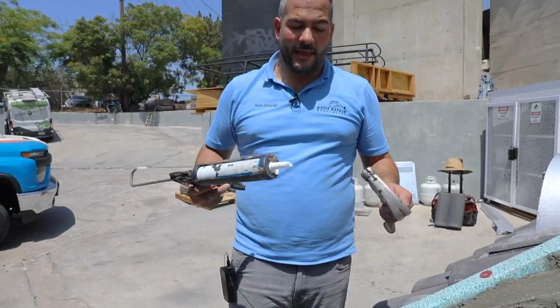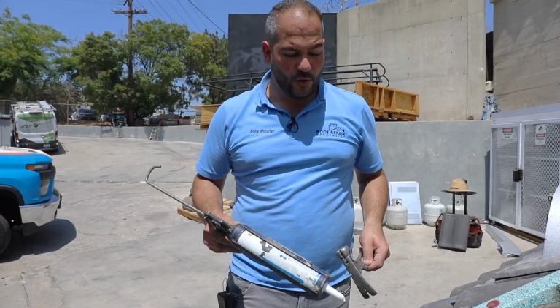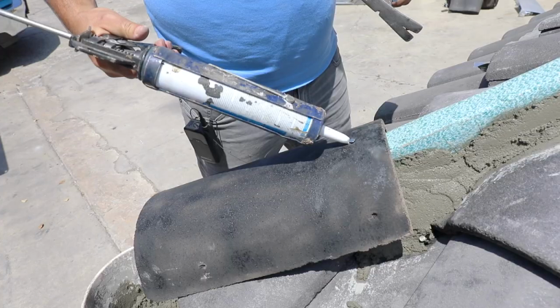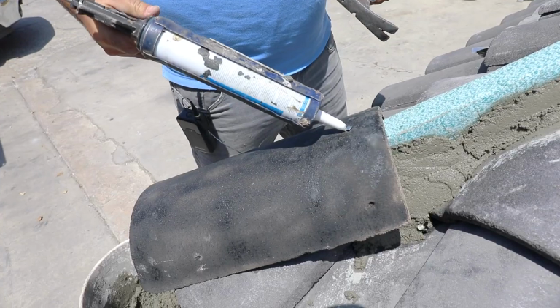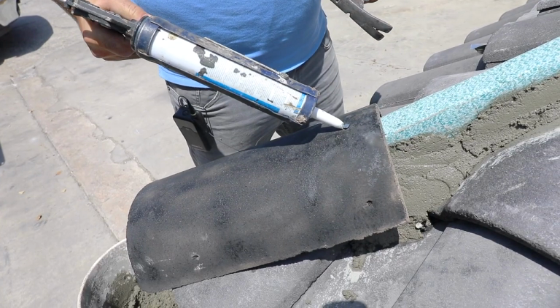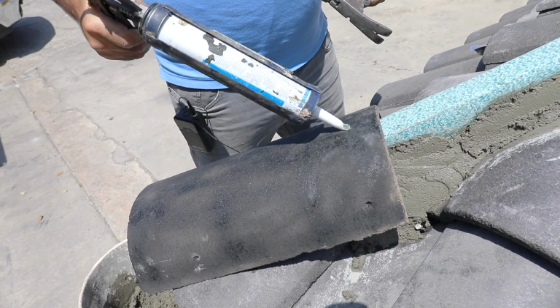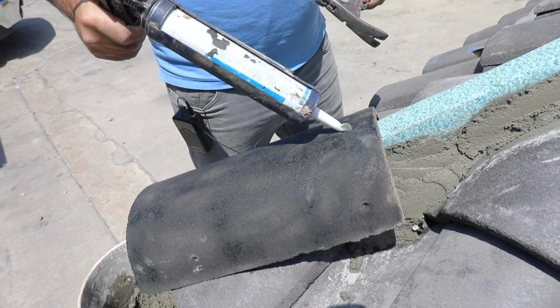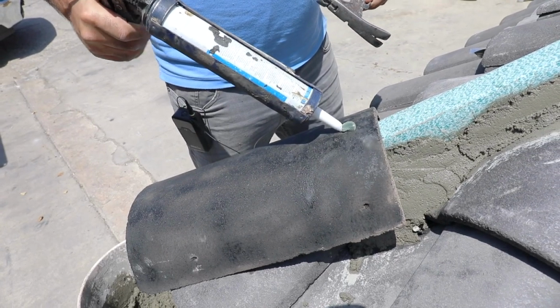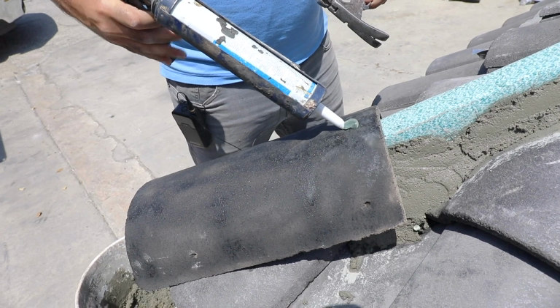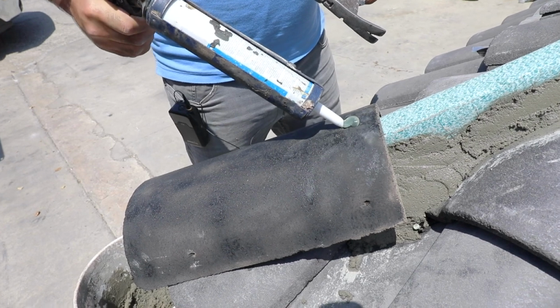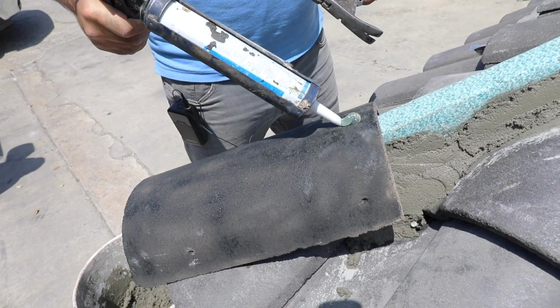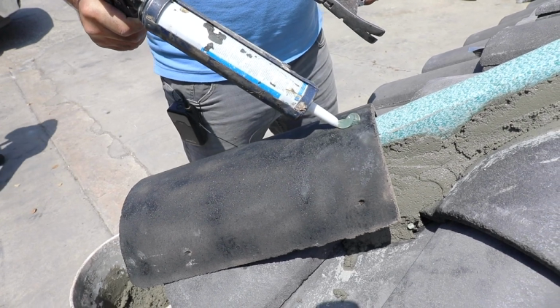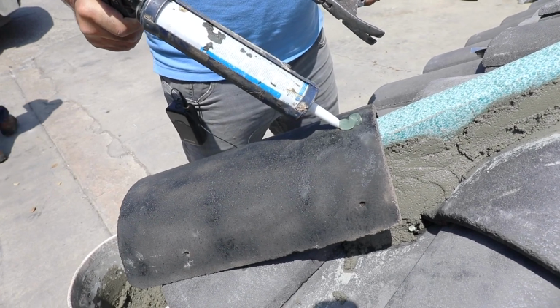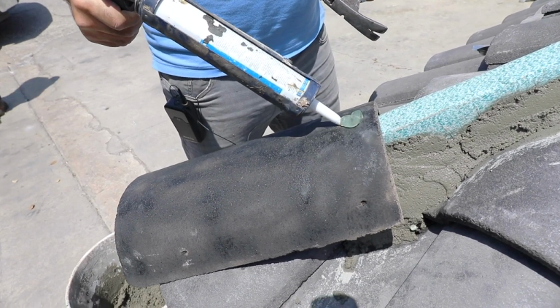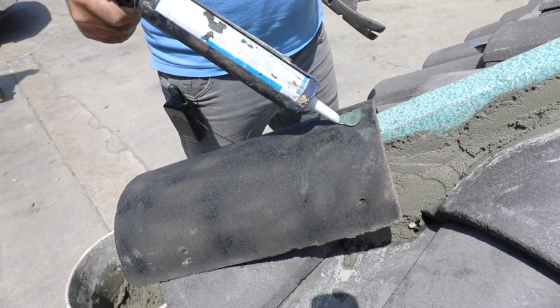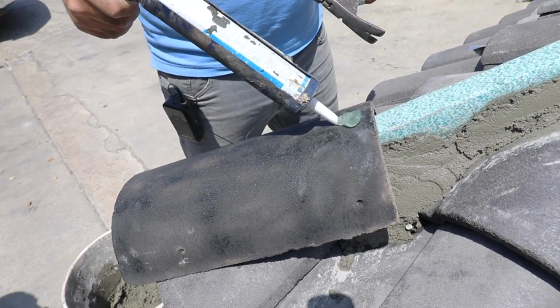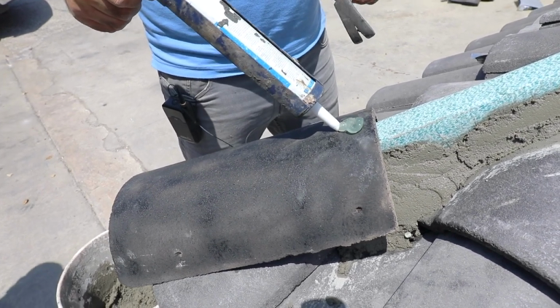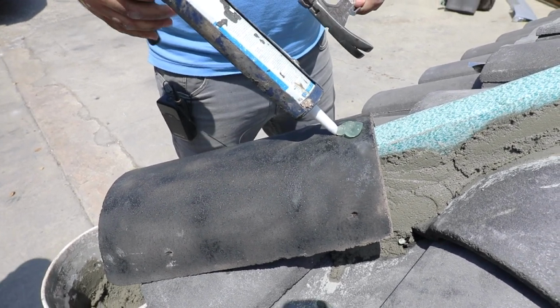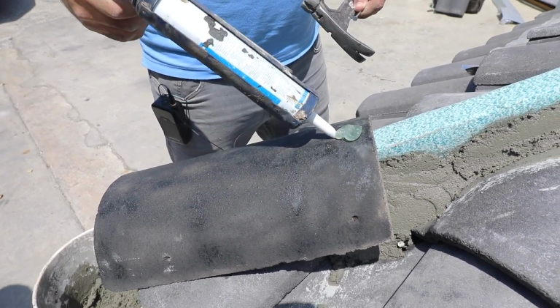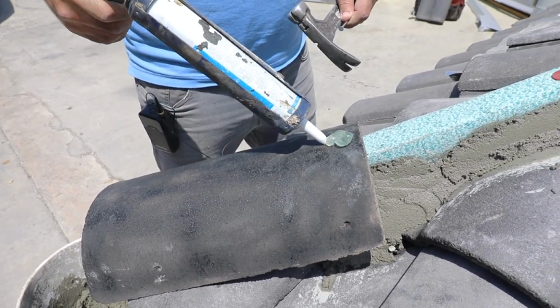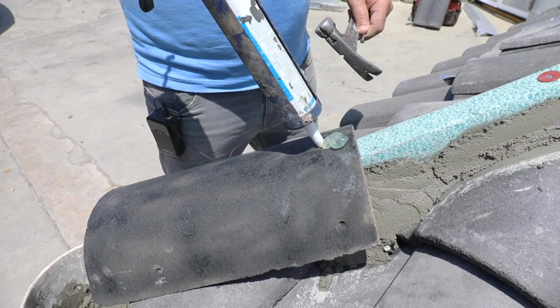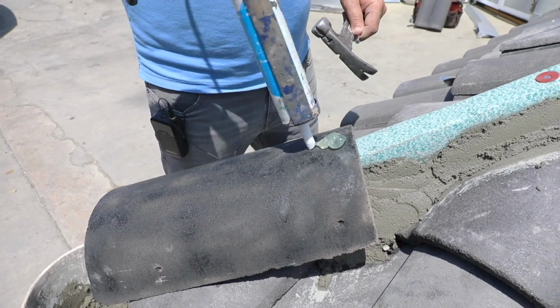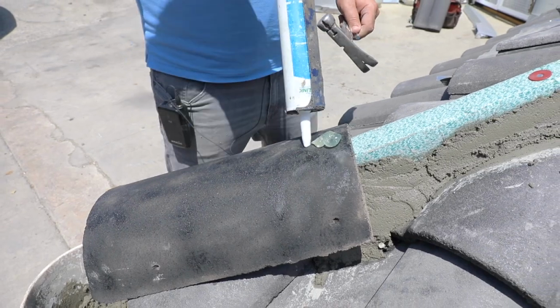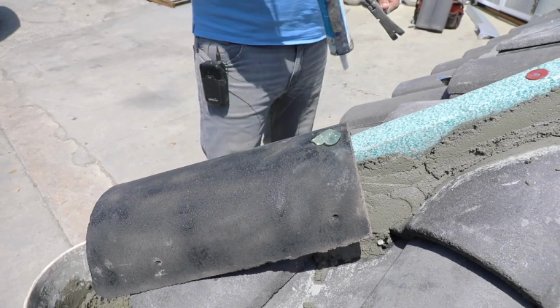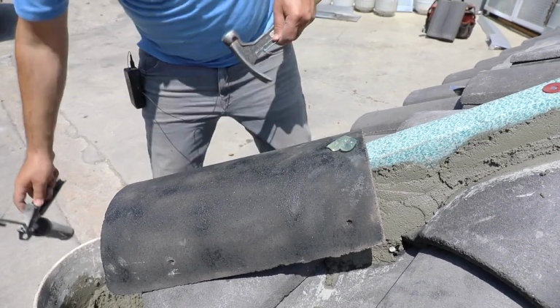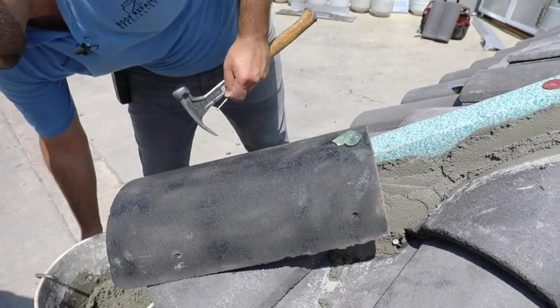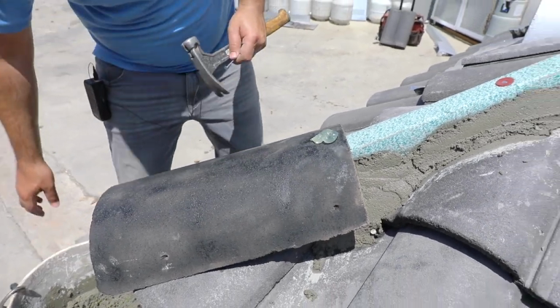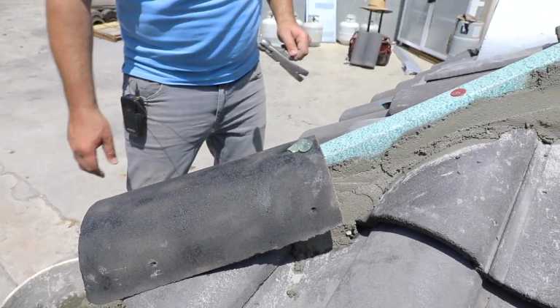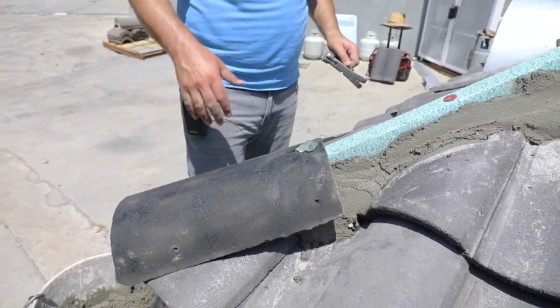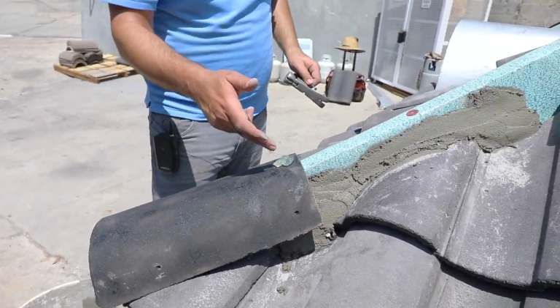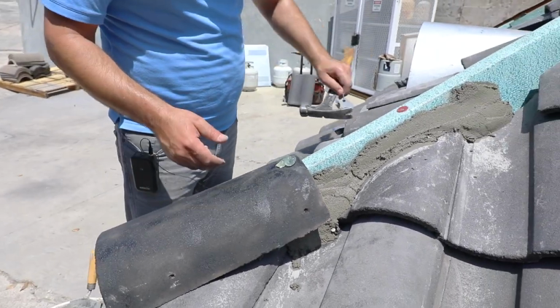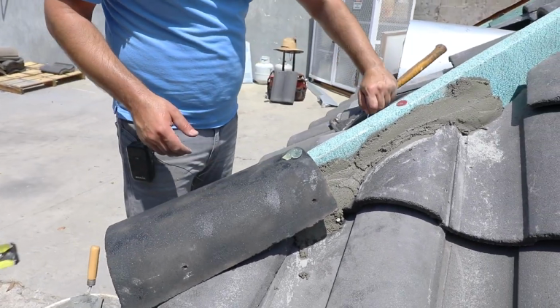In between installing these hip tiles, what we like to do is apply a little bit of caulking as adhesive. You can also use mortar, but adhesive caulking does a better job of grabbing the two tiles together, because we really don't want the joint to show.